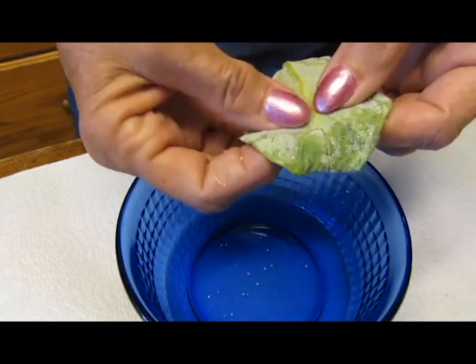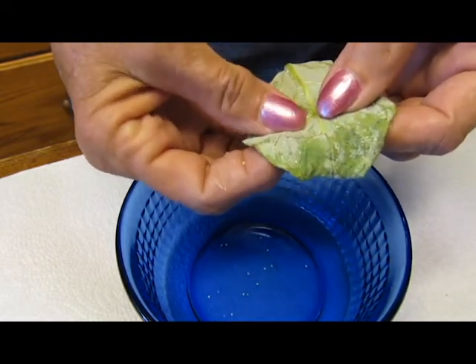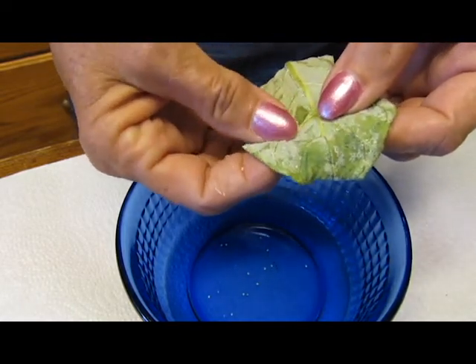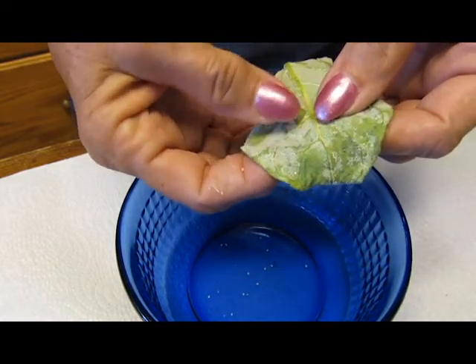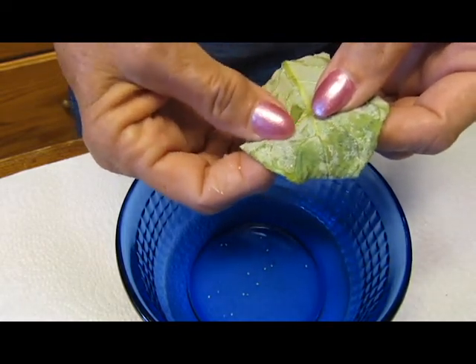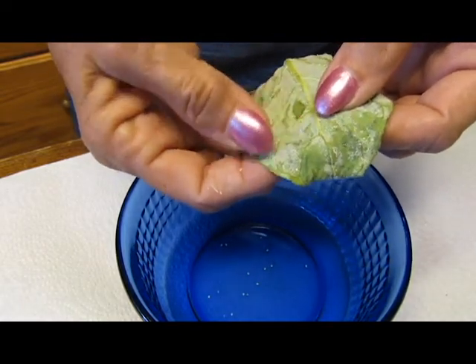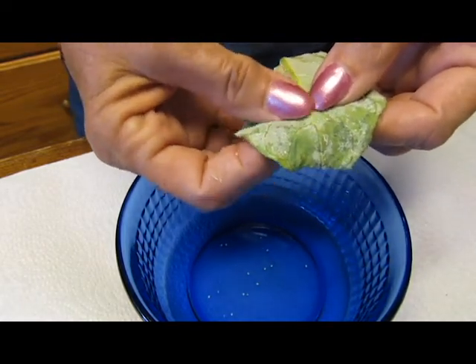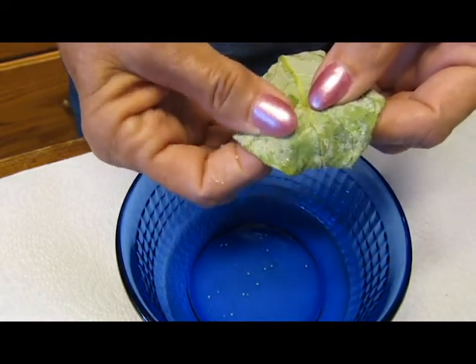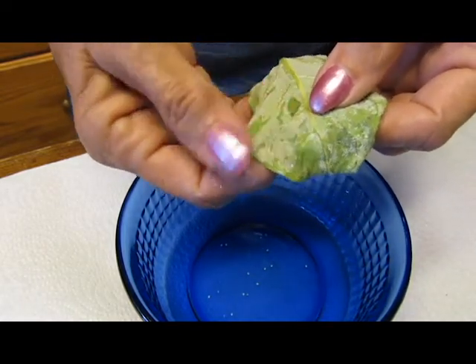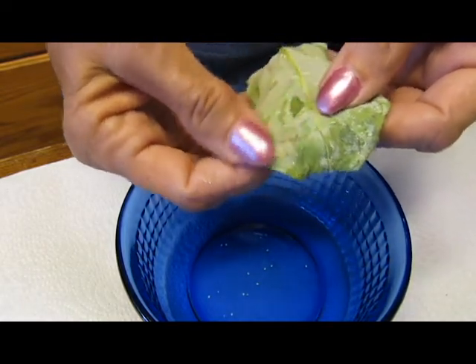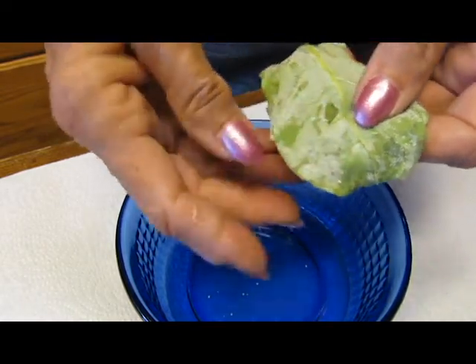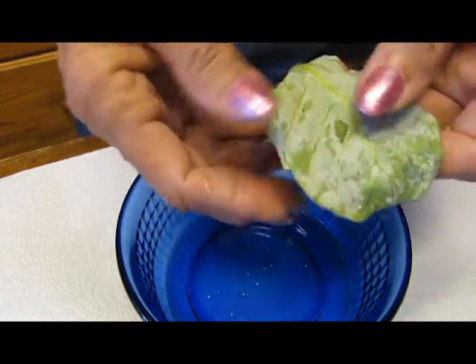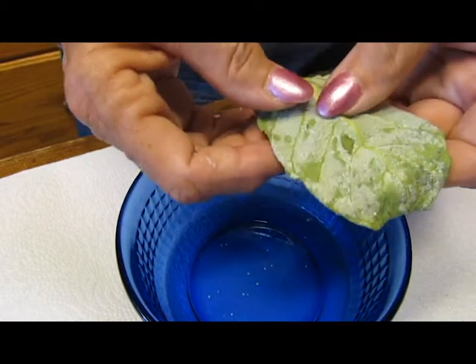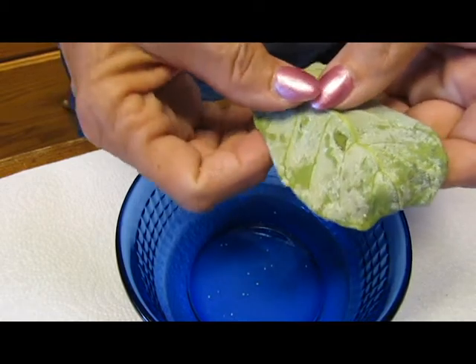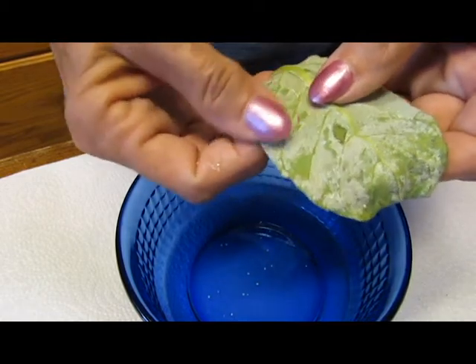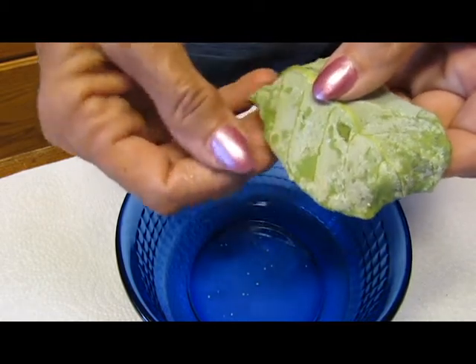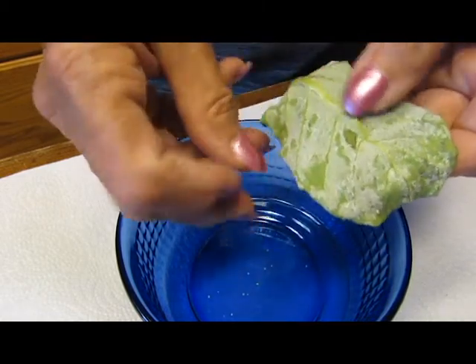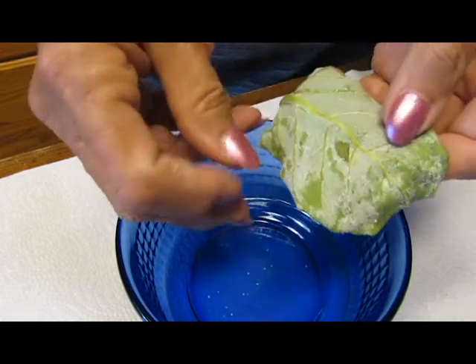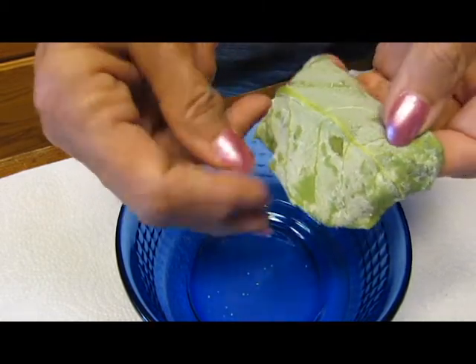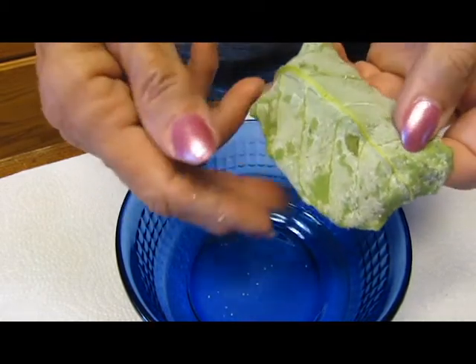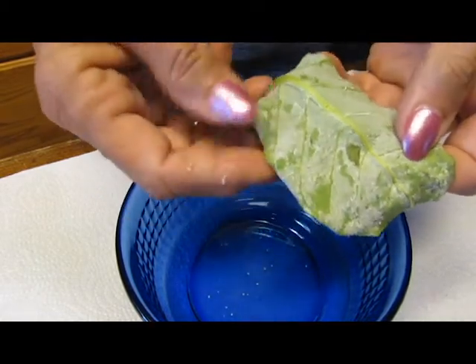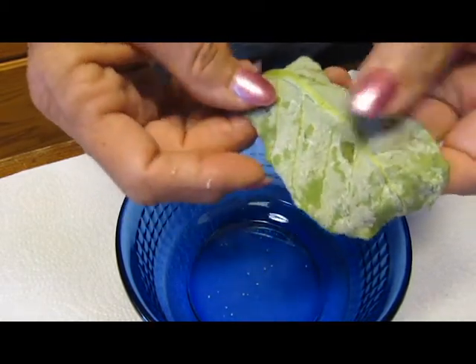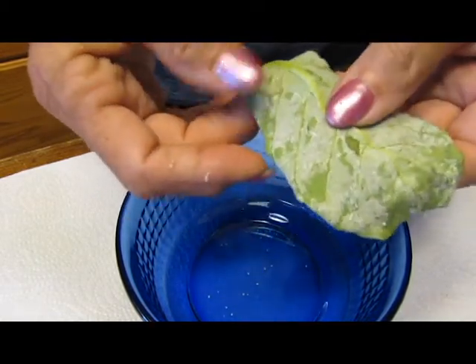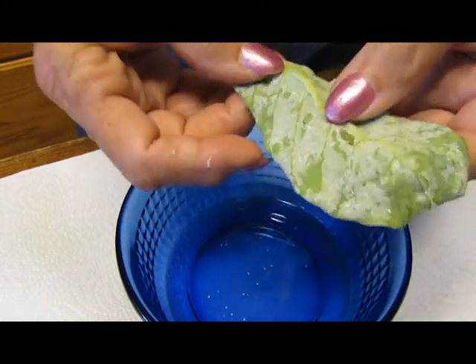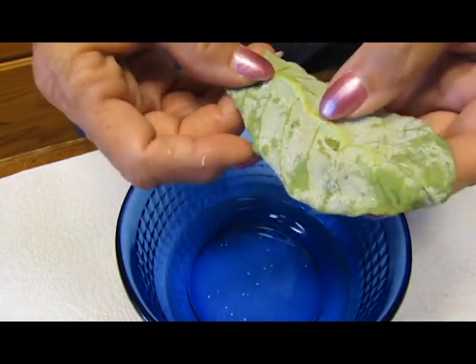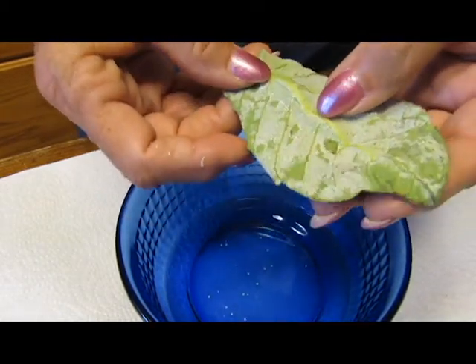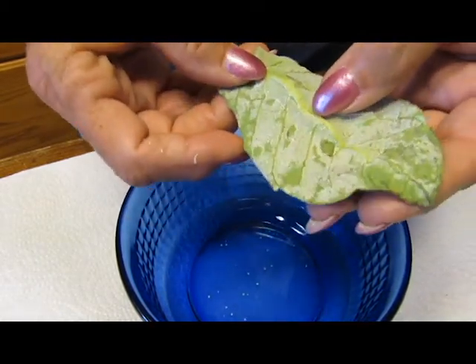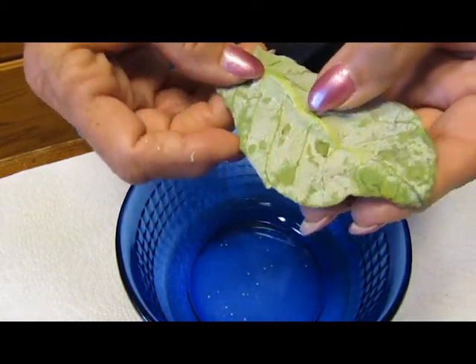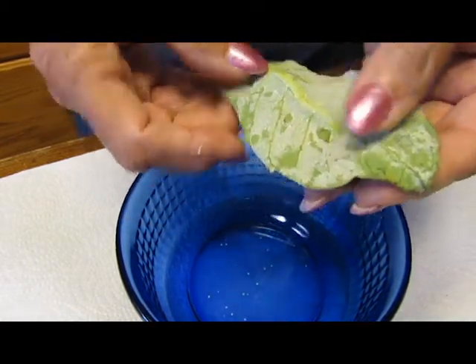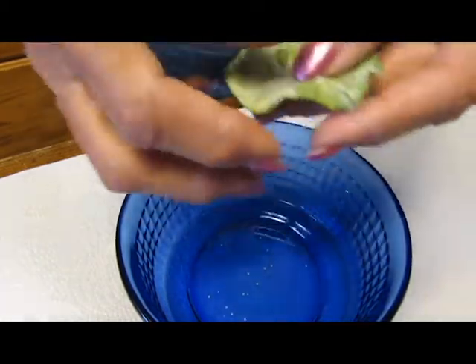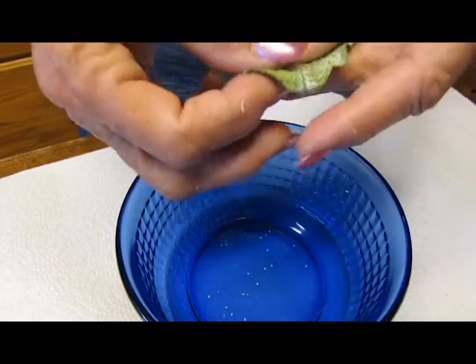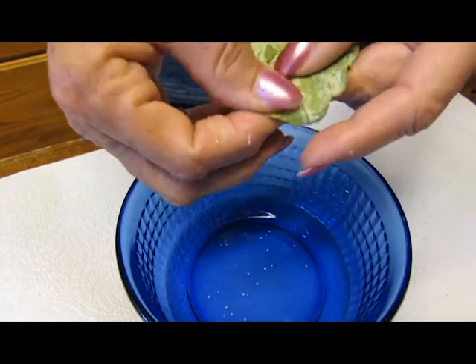A little trick is if you dip the leaf in water and allow it to dry, then the eggs will roll right off for you.